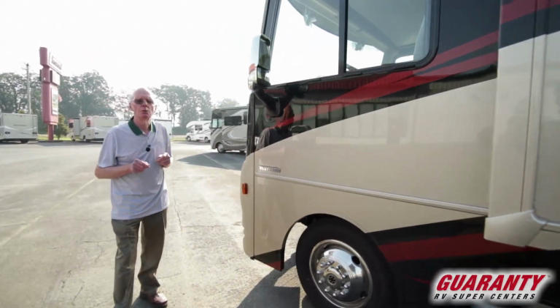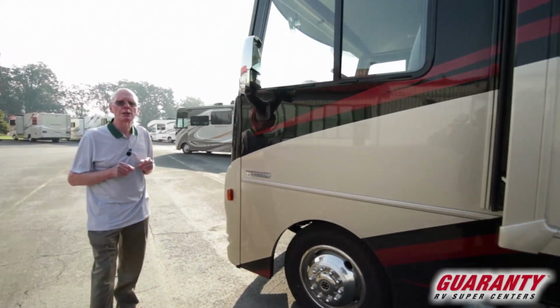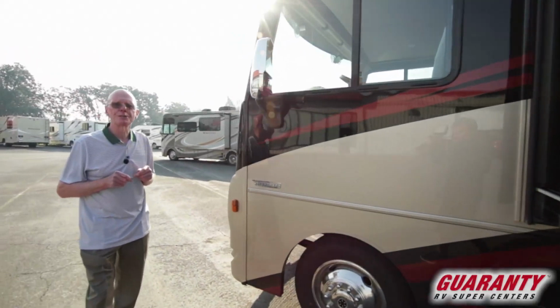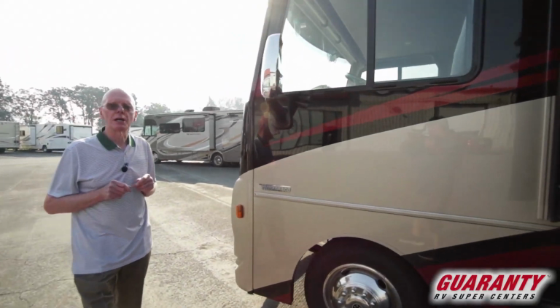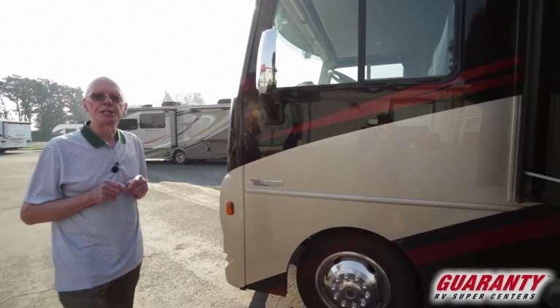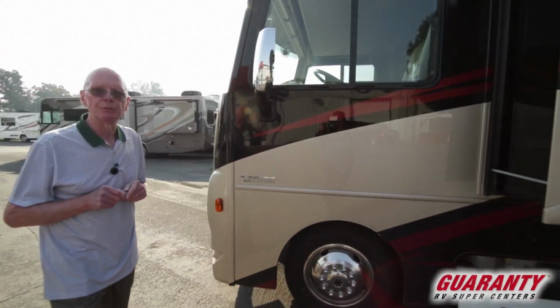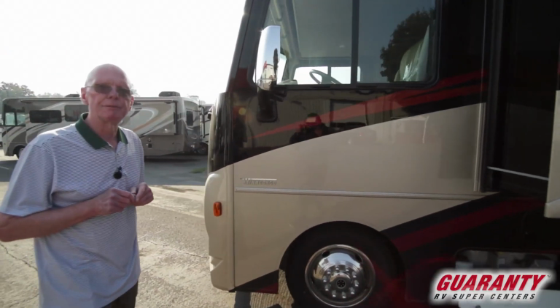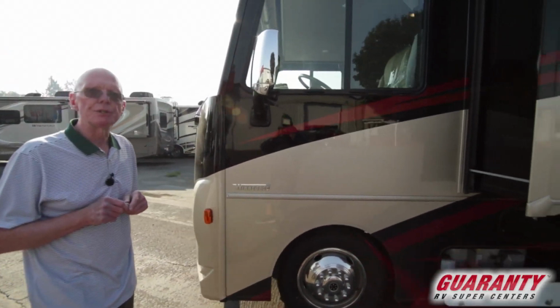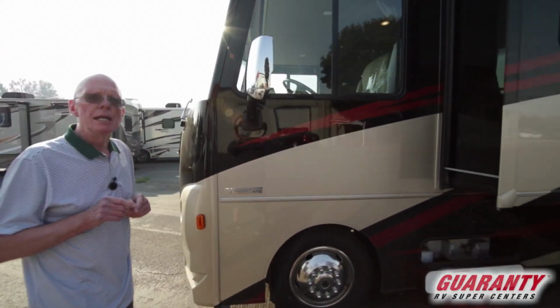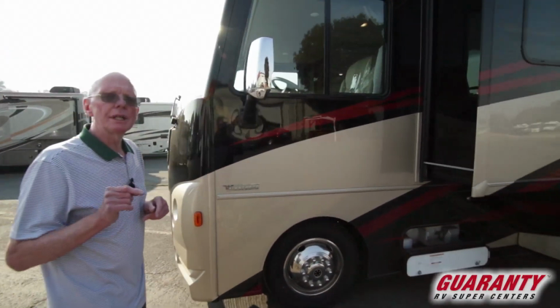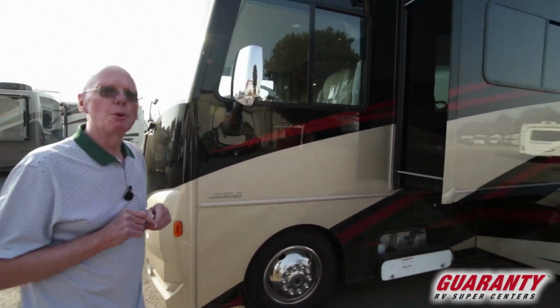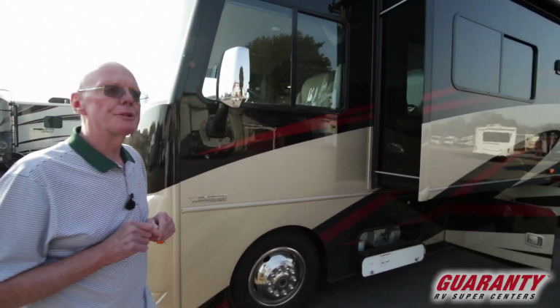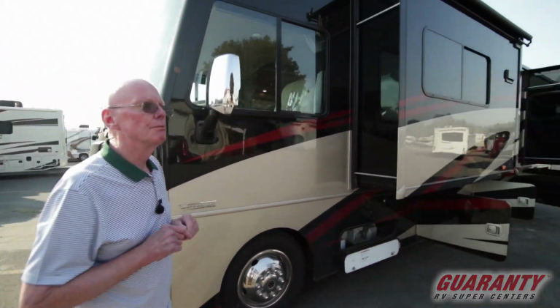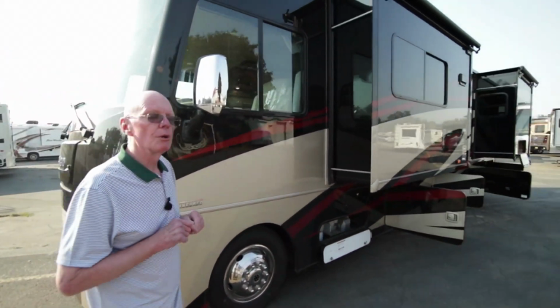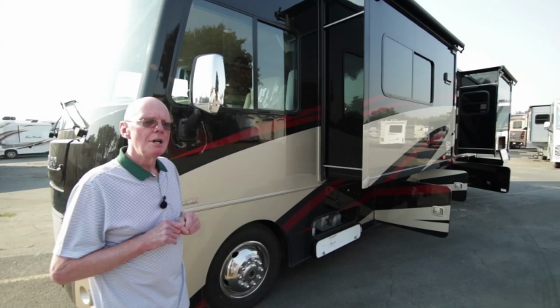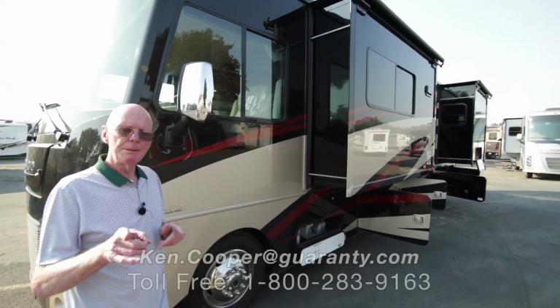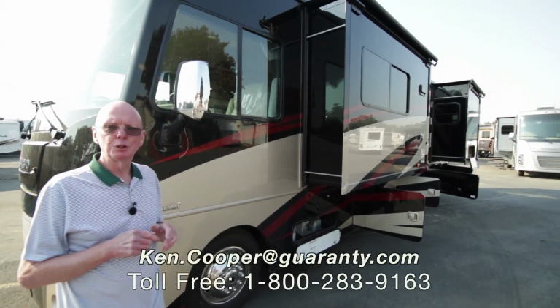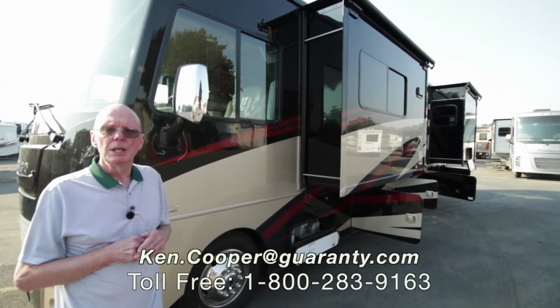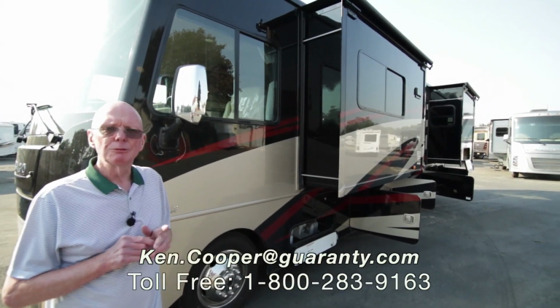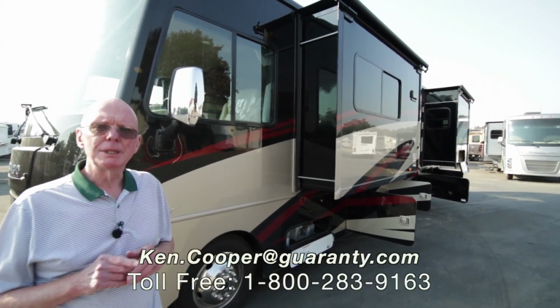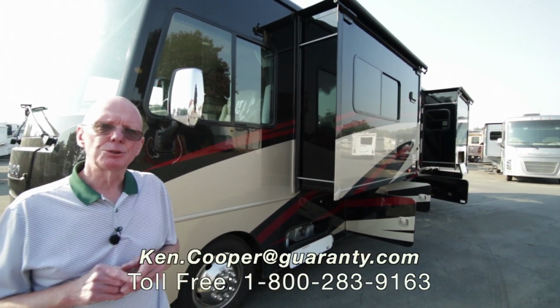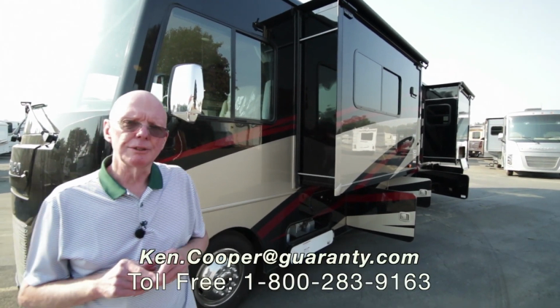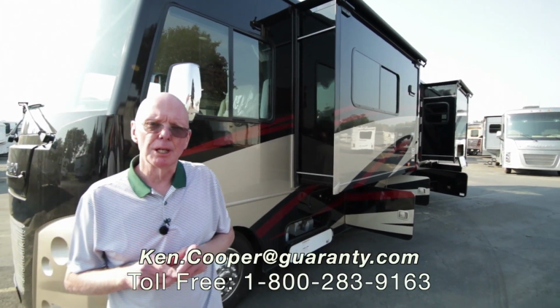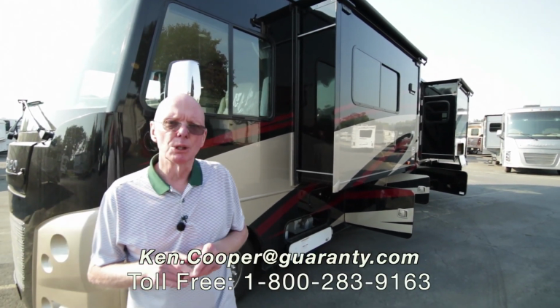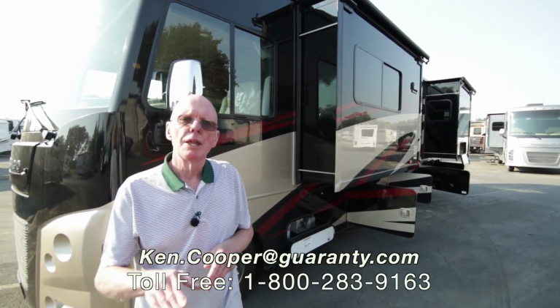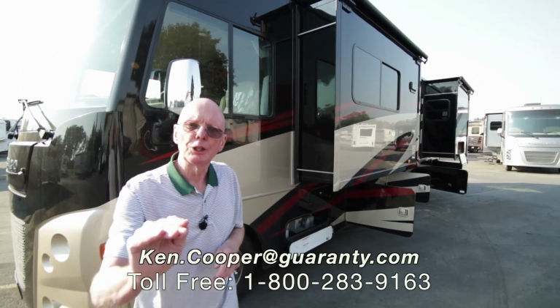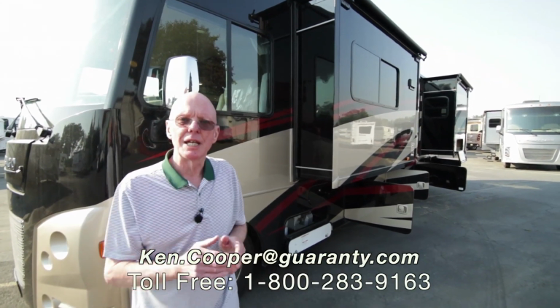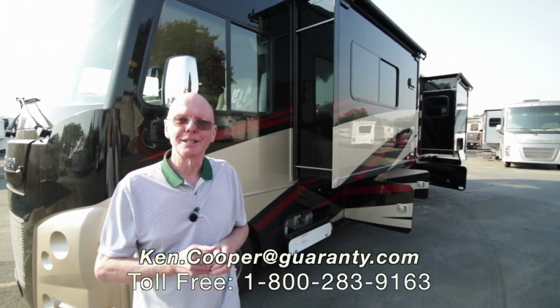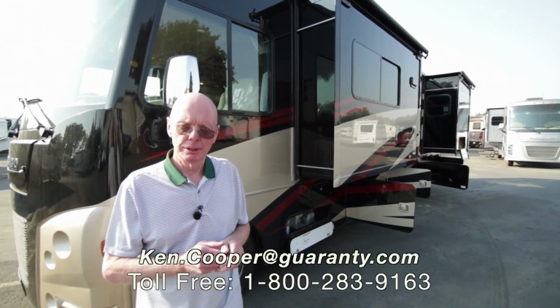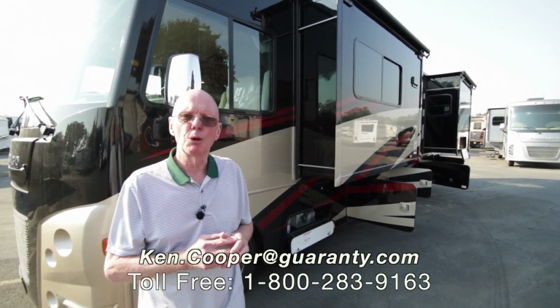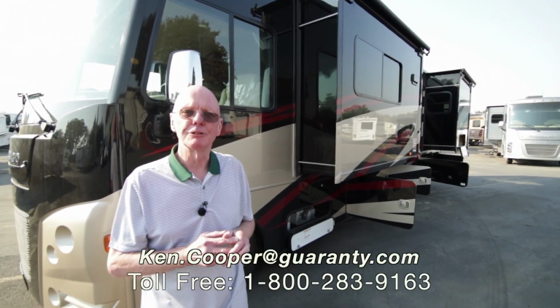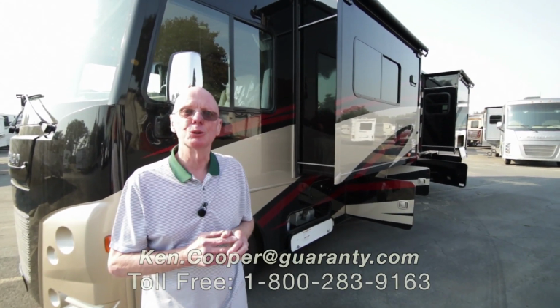2018 Winnebago Sunstar 30T — one of my favorites. If you'd like to know more about this motorhome, my name's Ken Cooper. You can reach me at that toll-free phone number below. Thank you for taking the time, and I hope to hear from you soon.